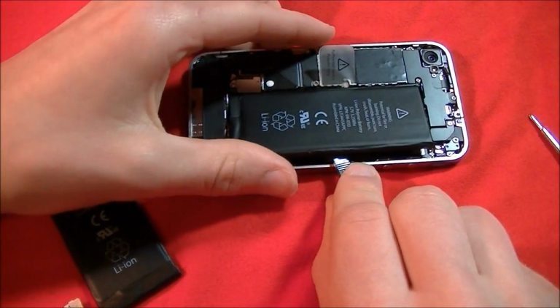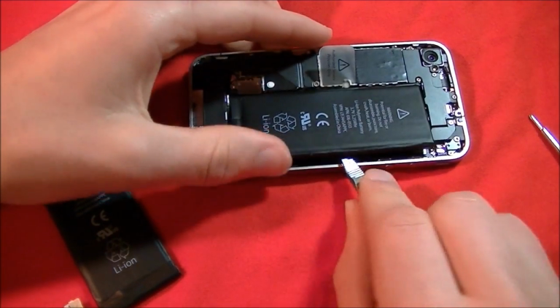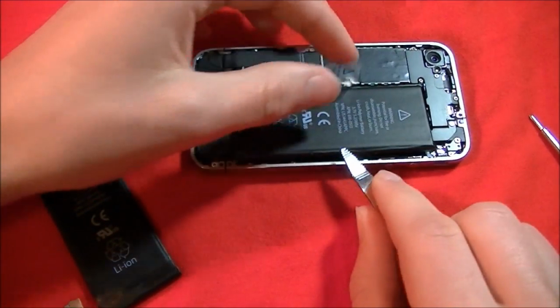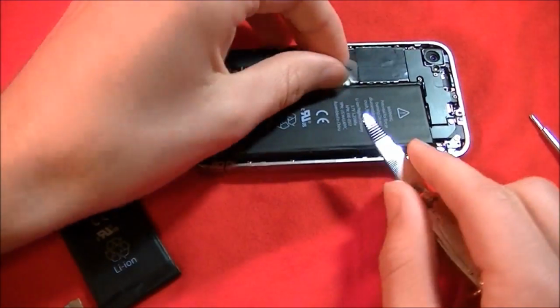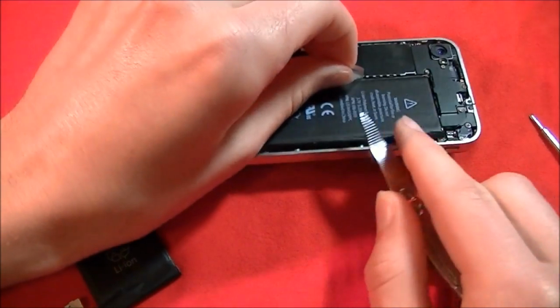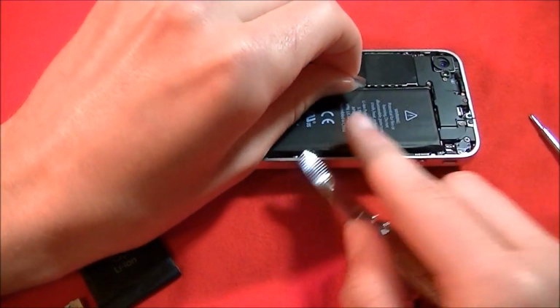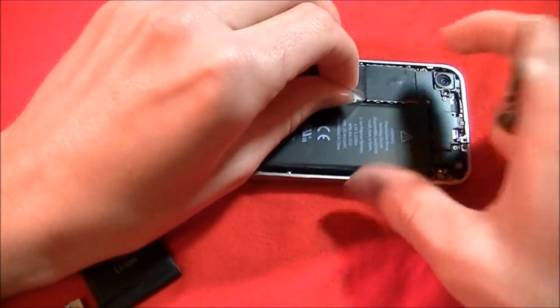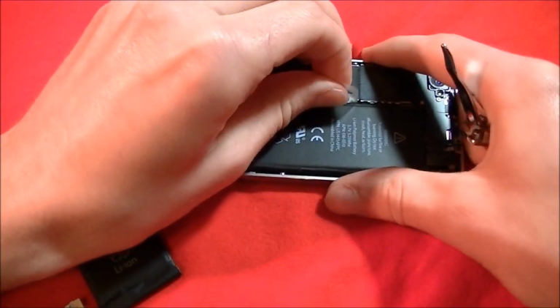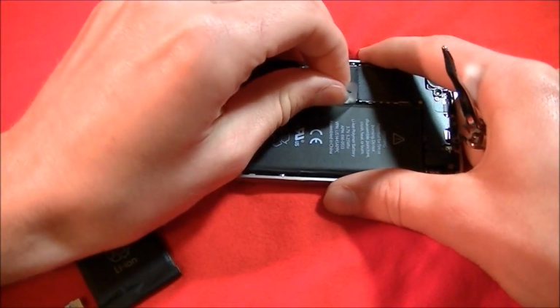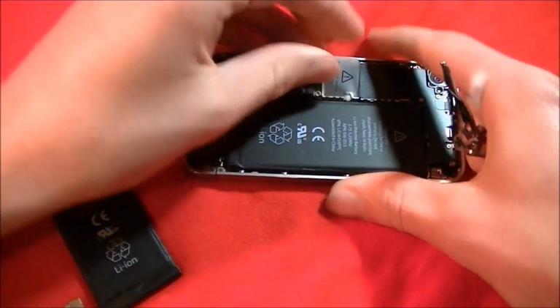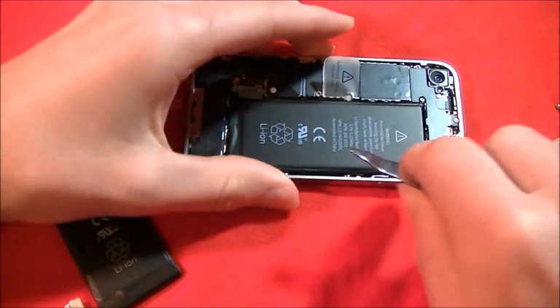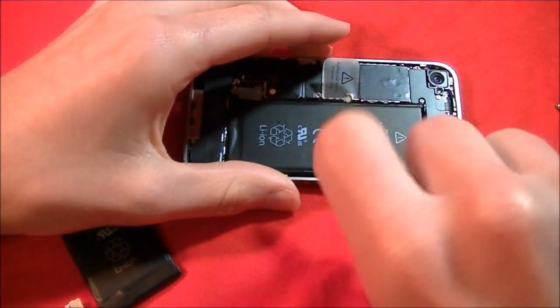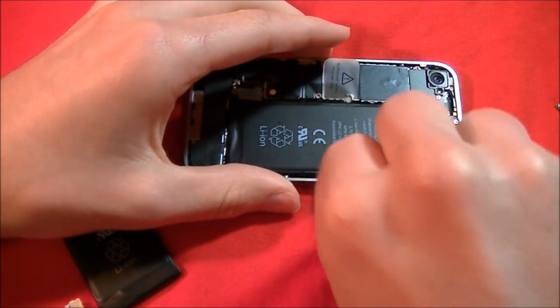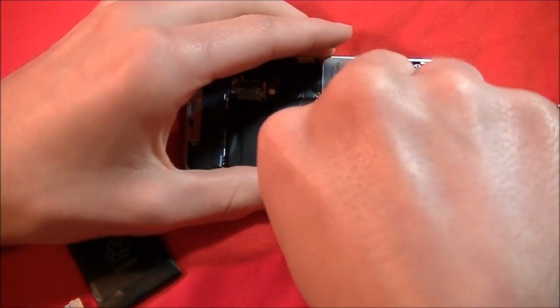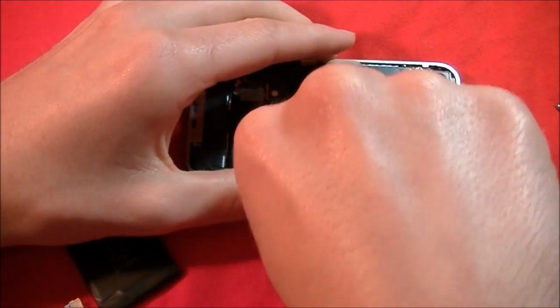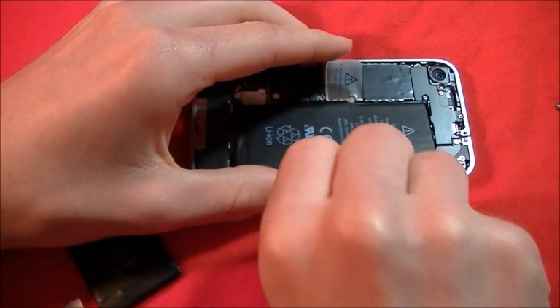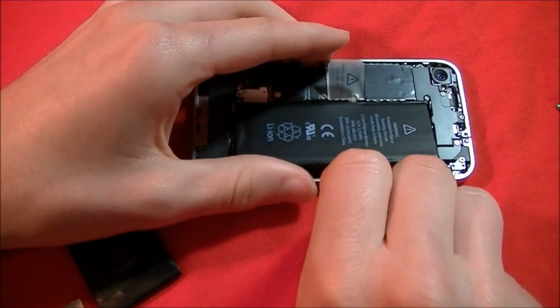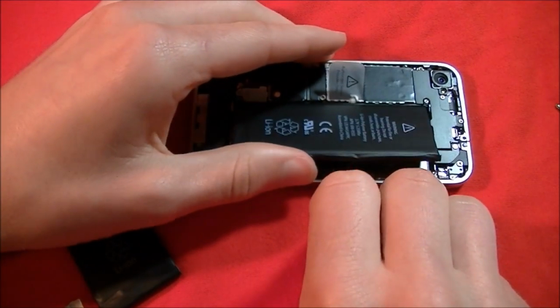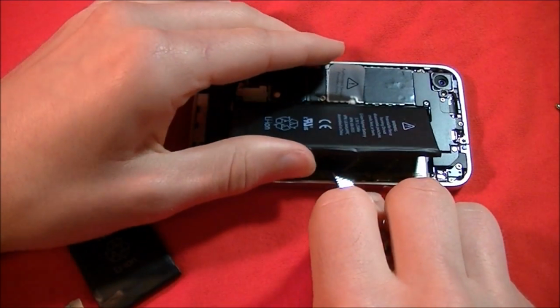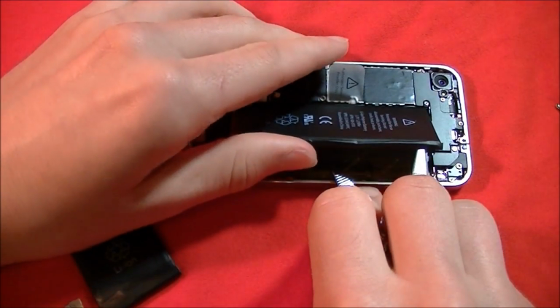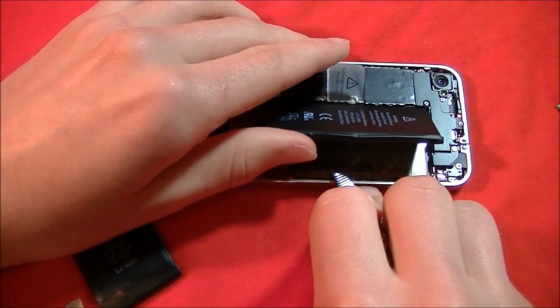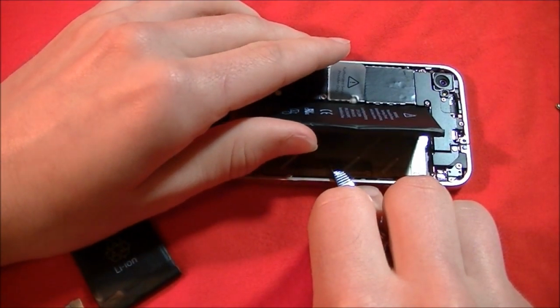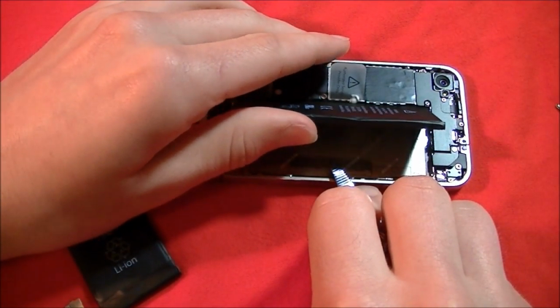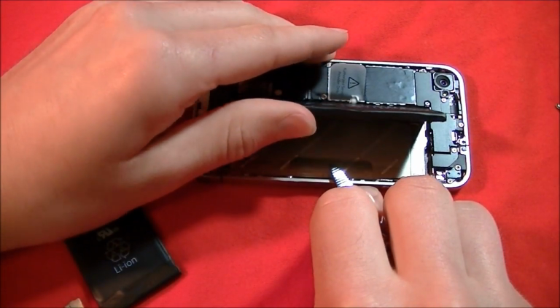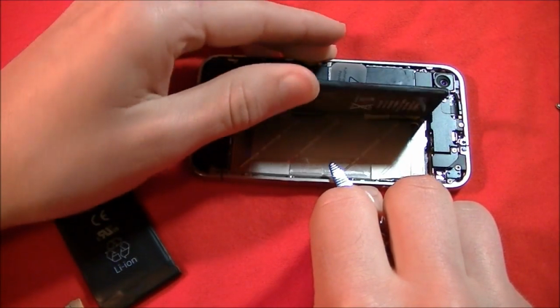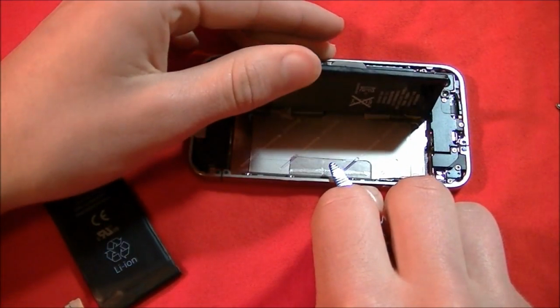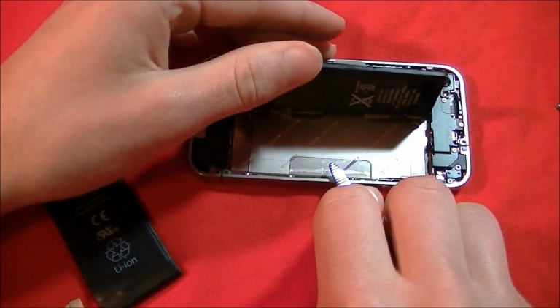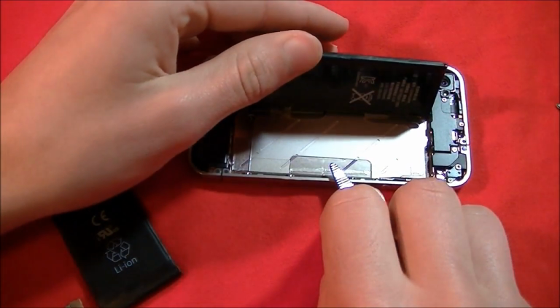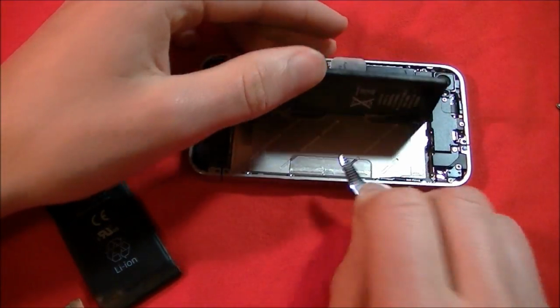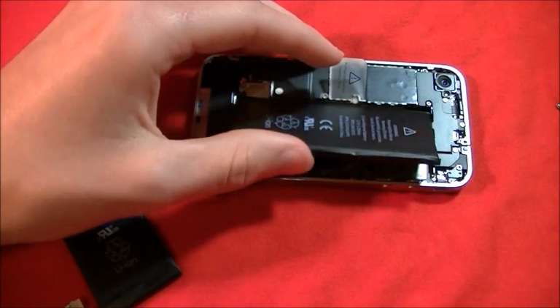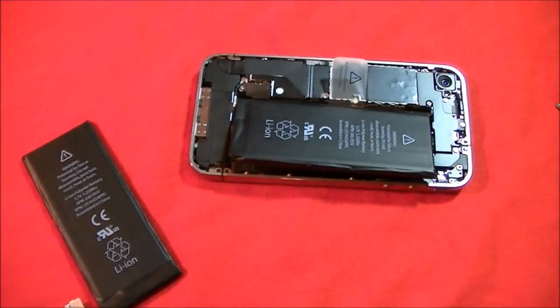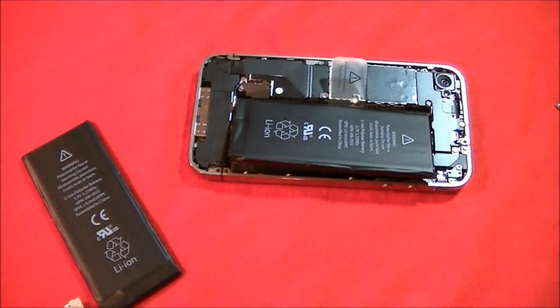There we go — and there we go. The back is coming off.